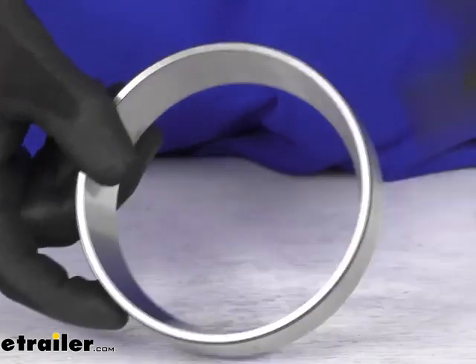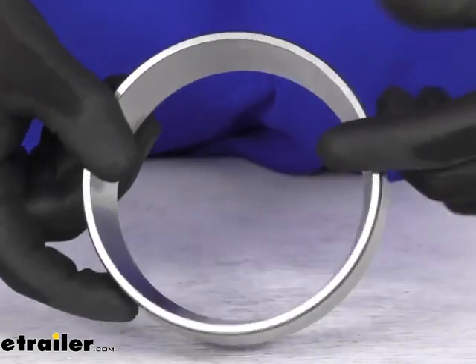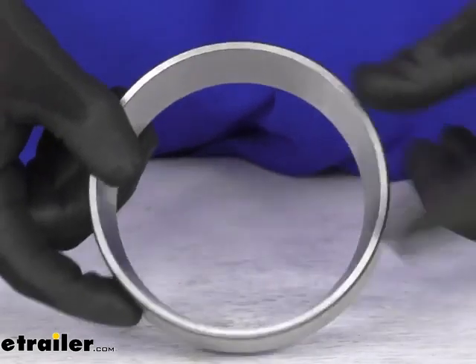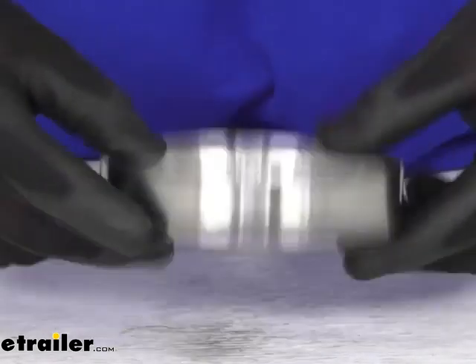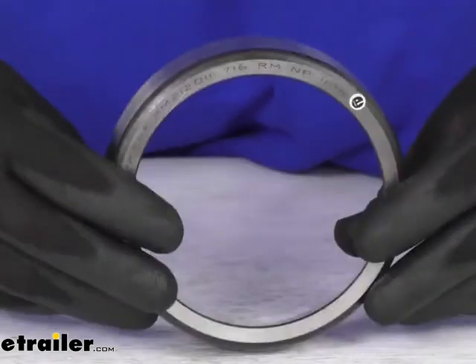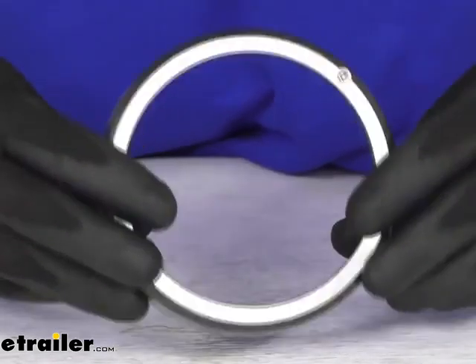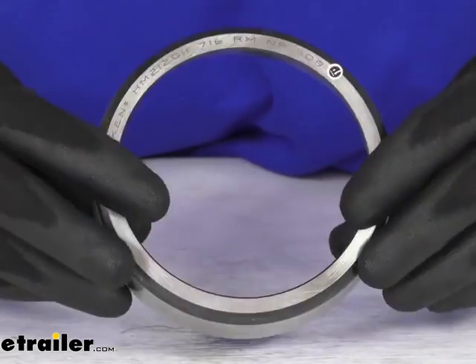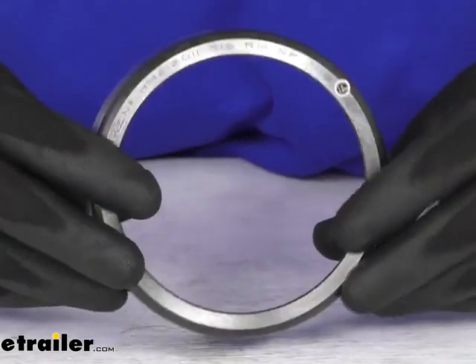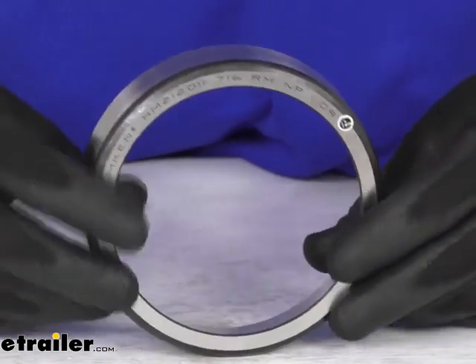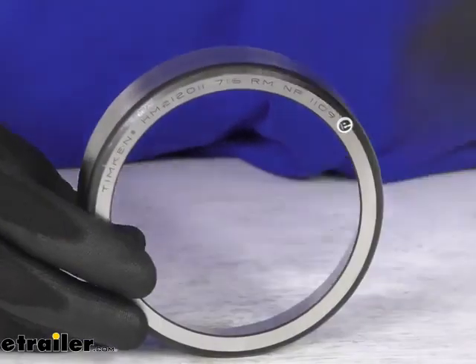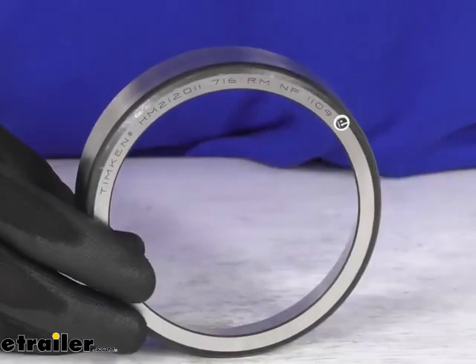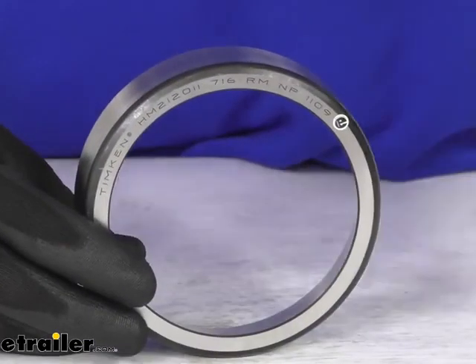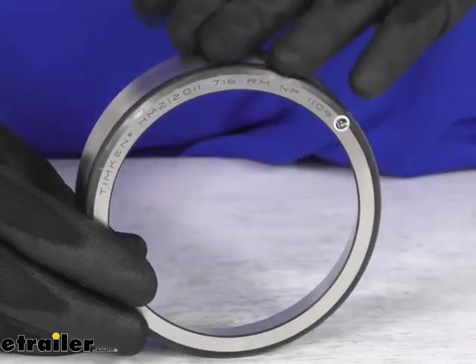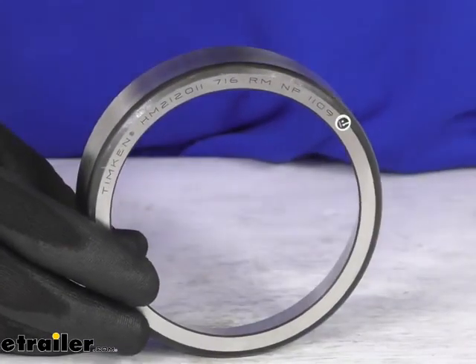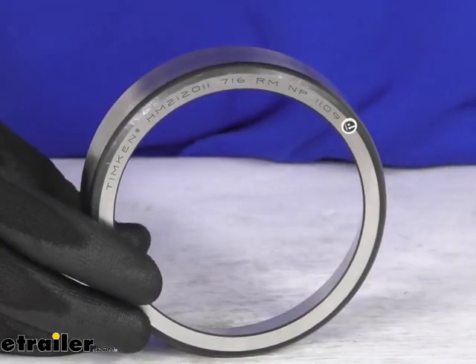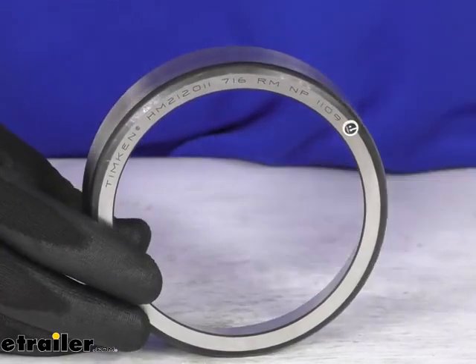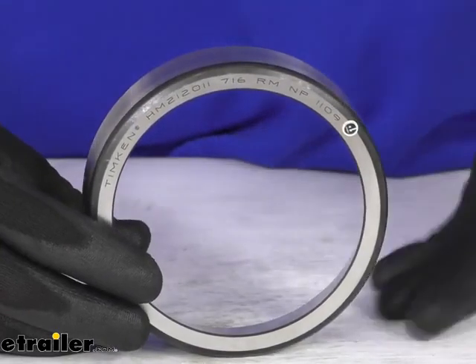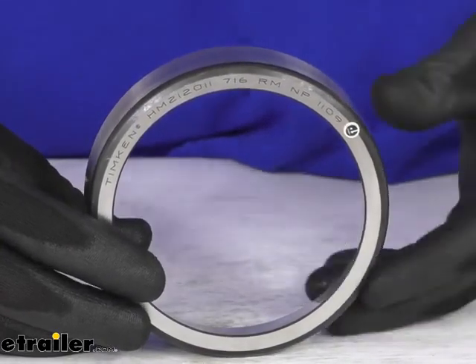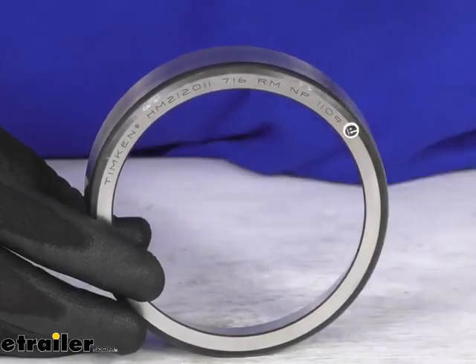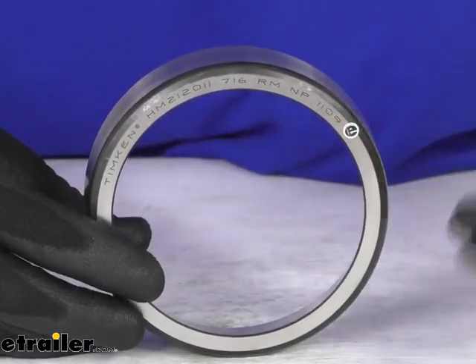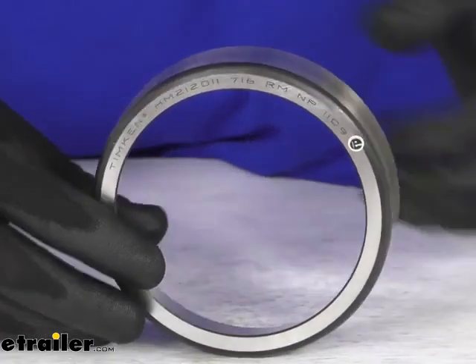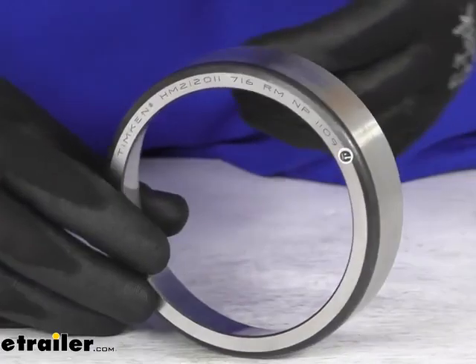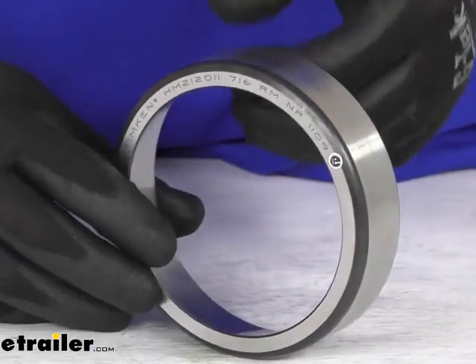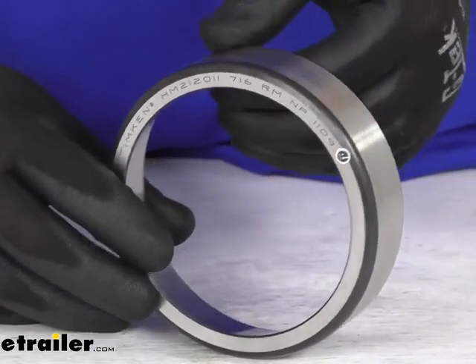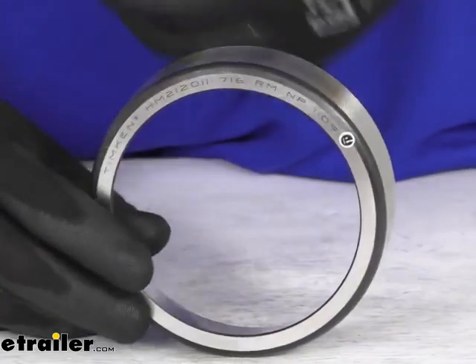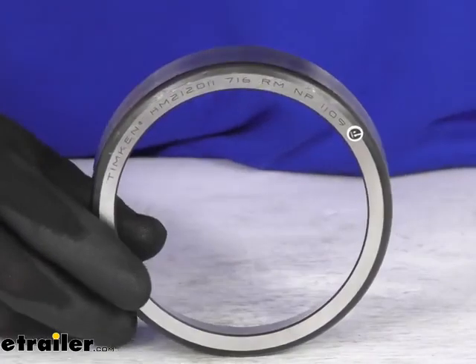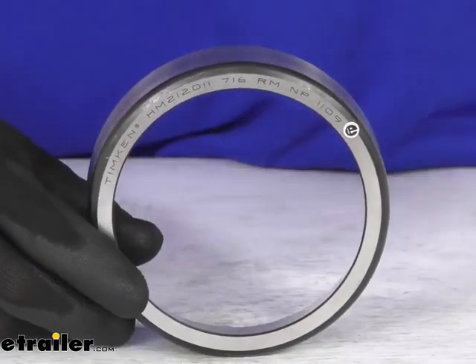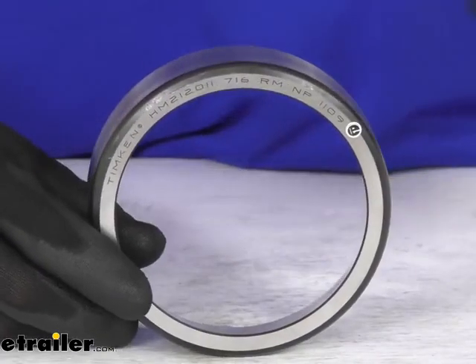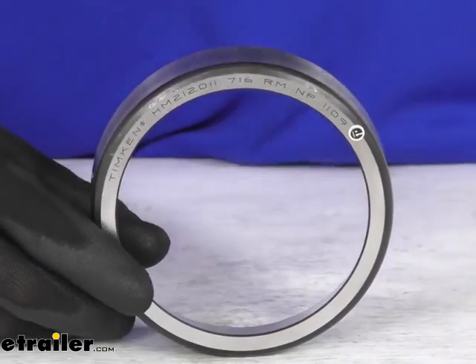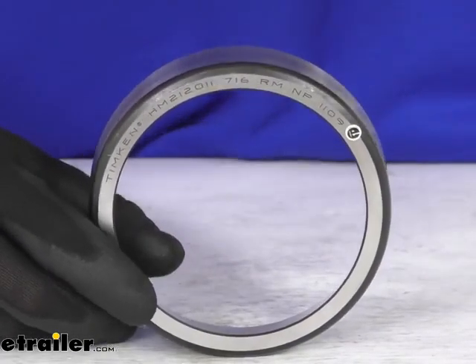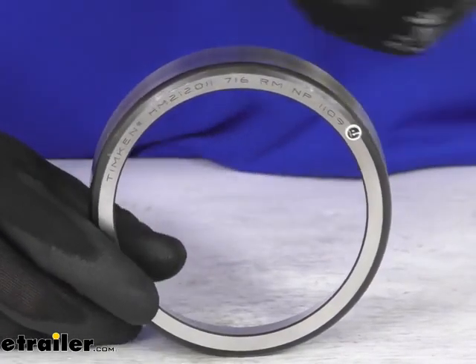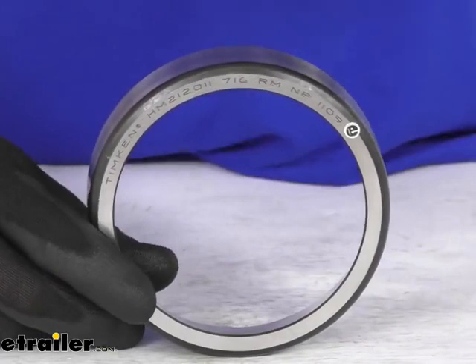It's a Timken product. If you're not familiar, Timken is one of the most well-known and highly trusted brands in the industry because their products are engineered with higher quality controls.